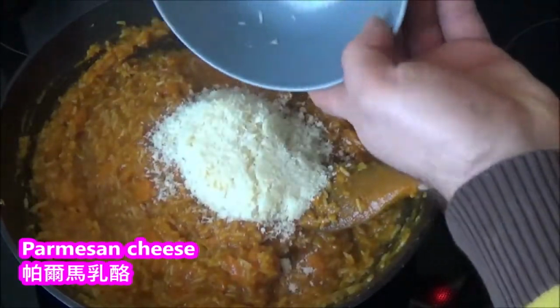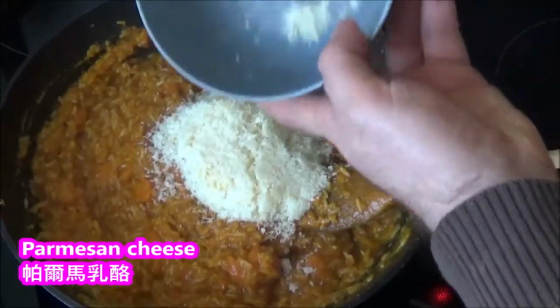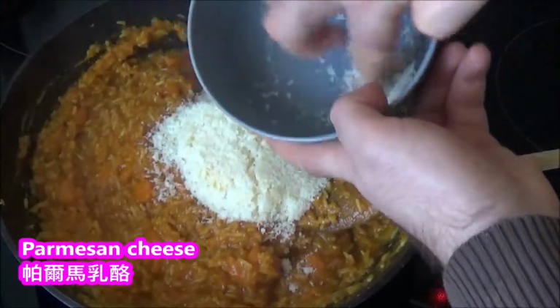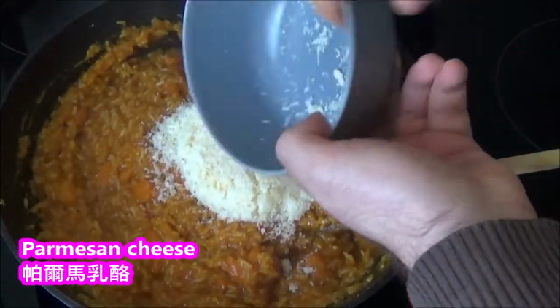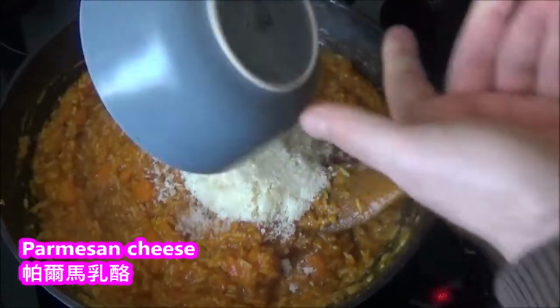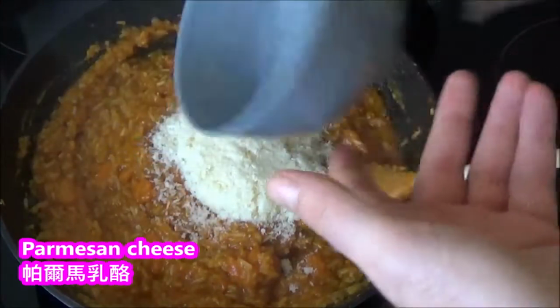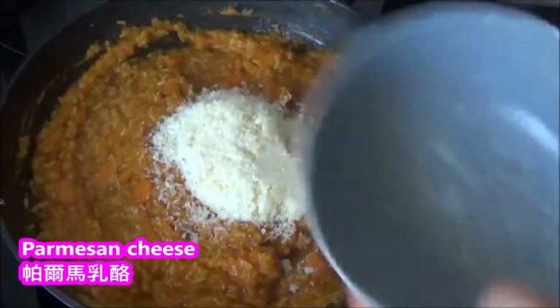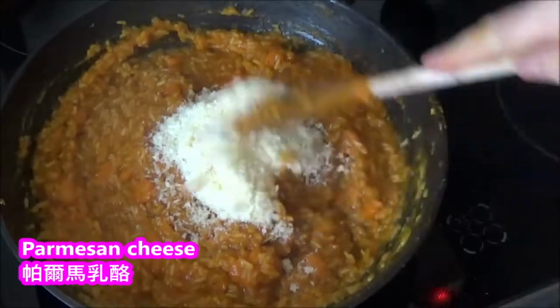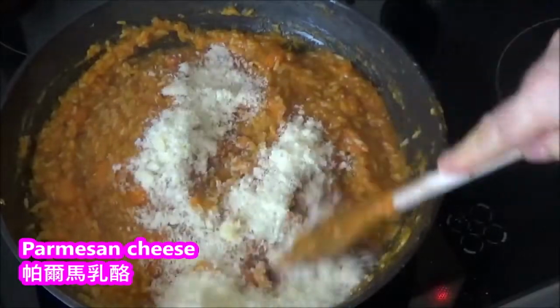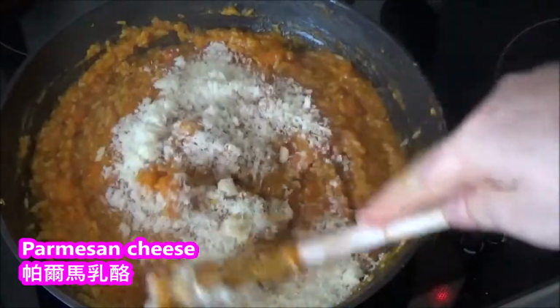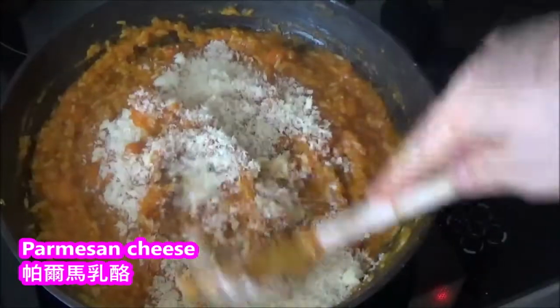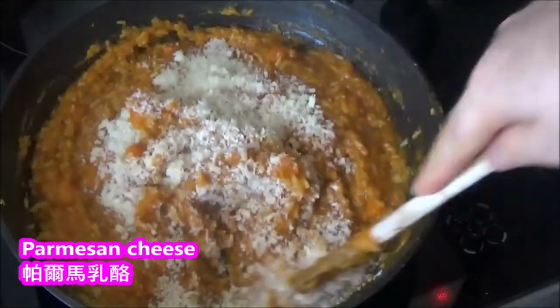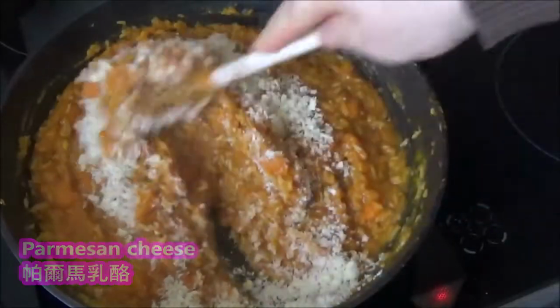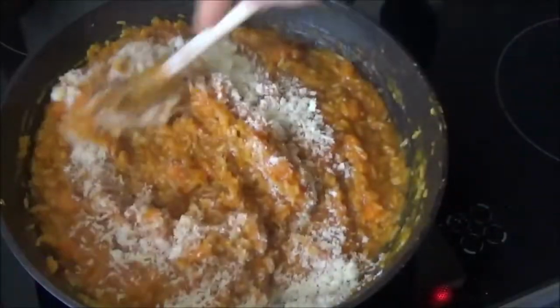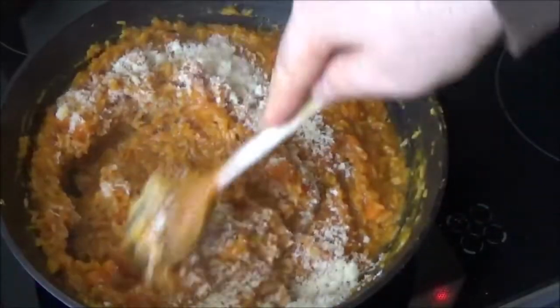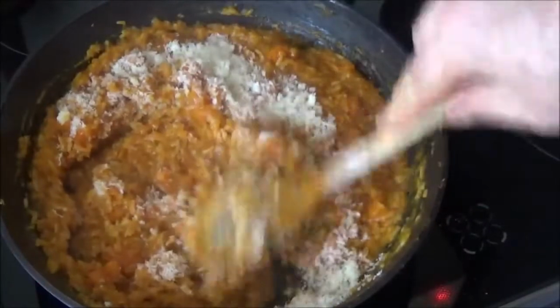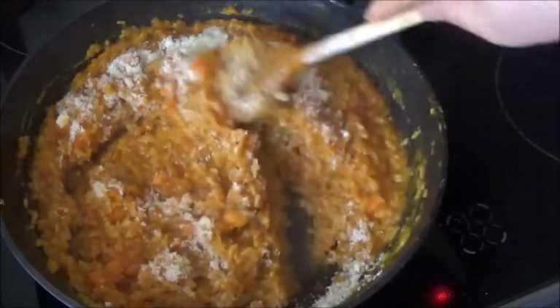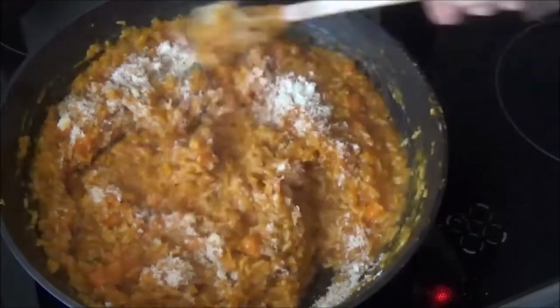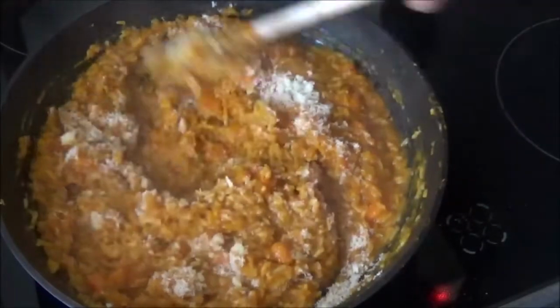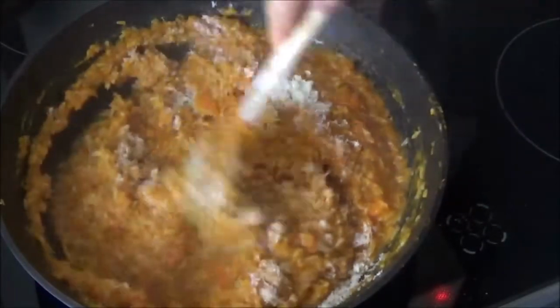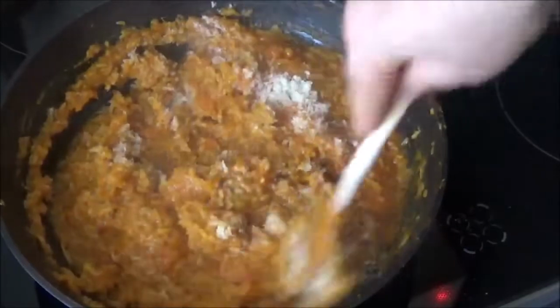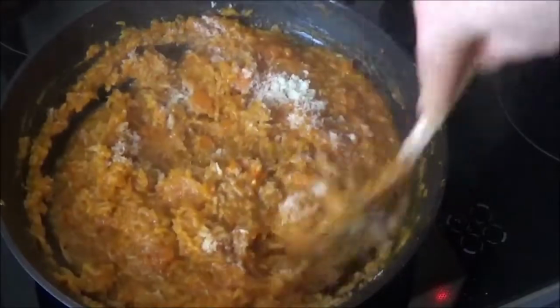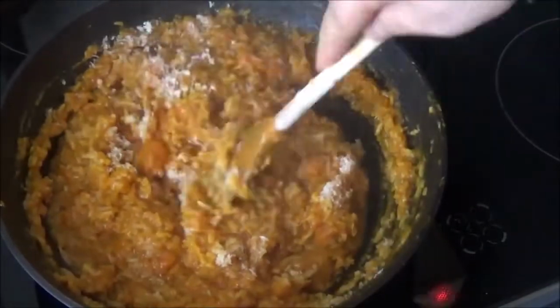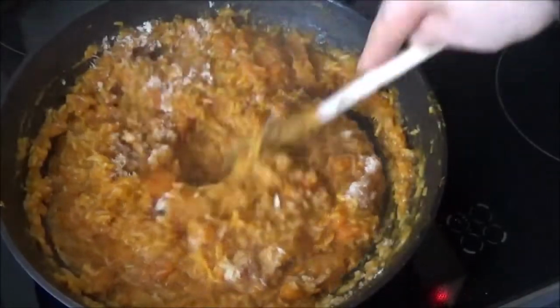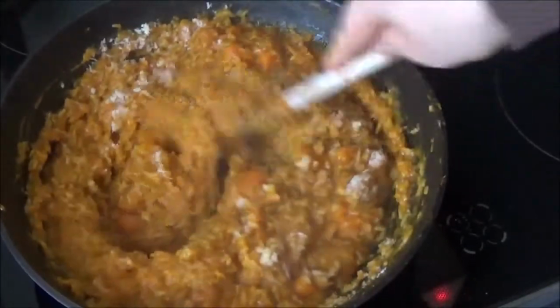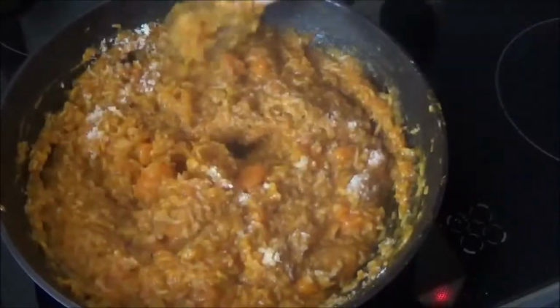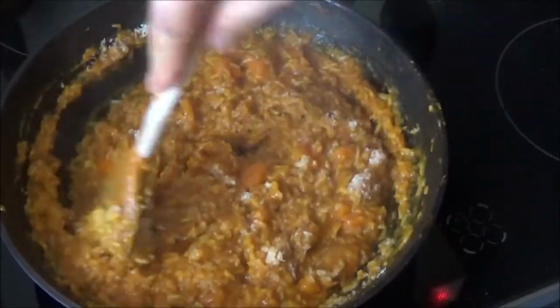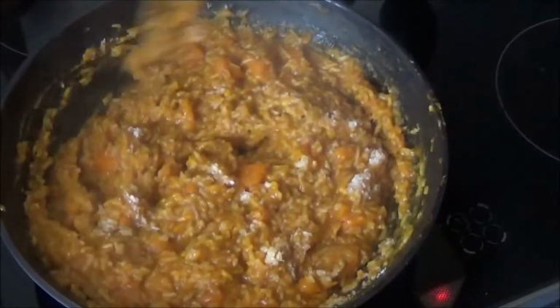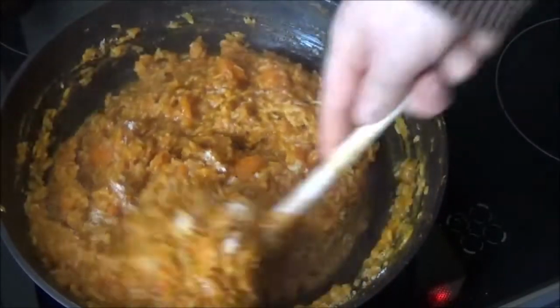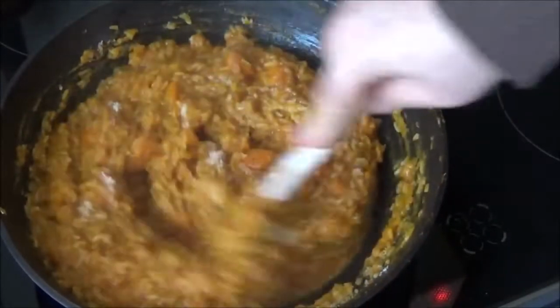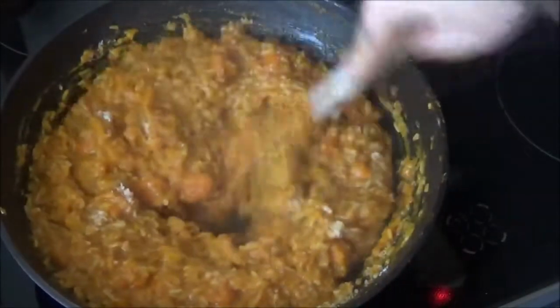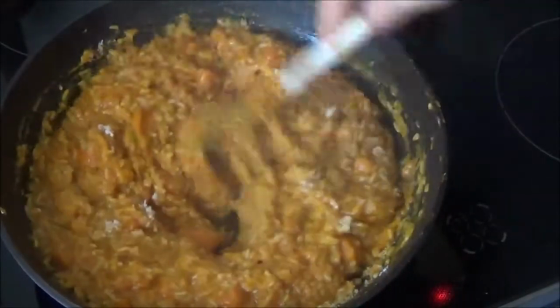The heat will be a little bit more than light. When I take an x-ray, I'll bake it again. I have extra water for a long time, so let's try and put it in.